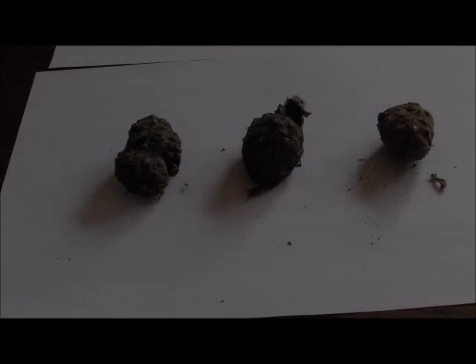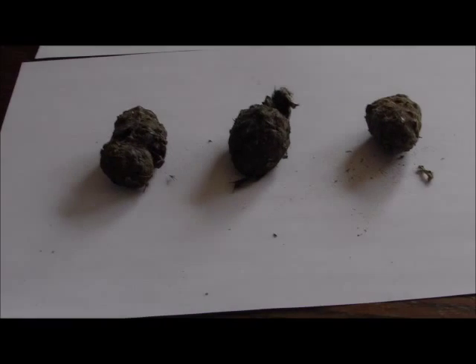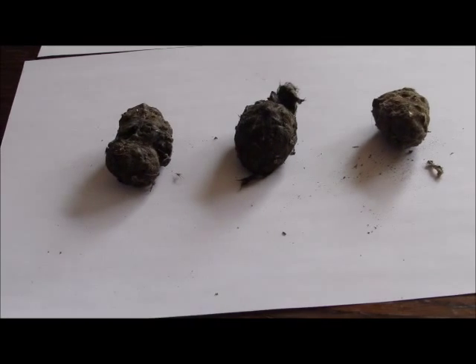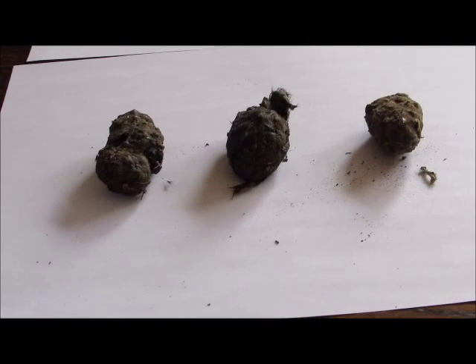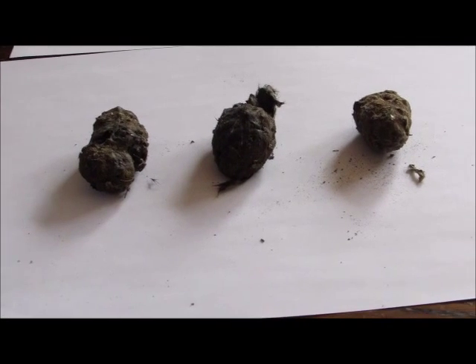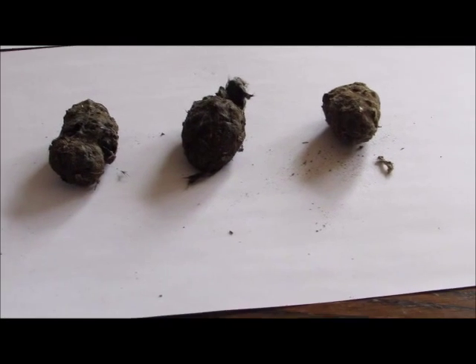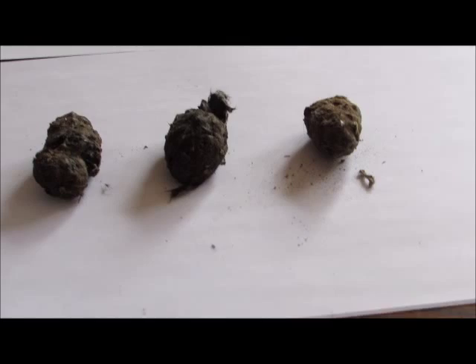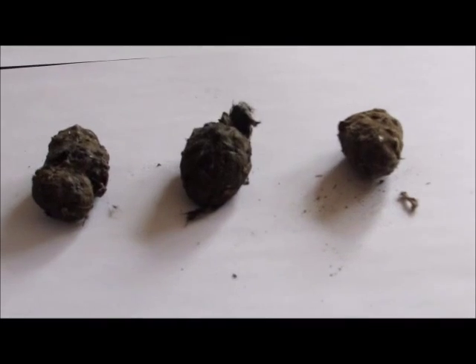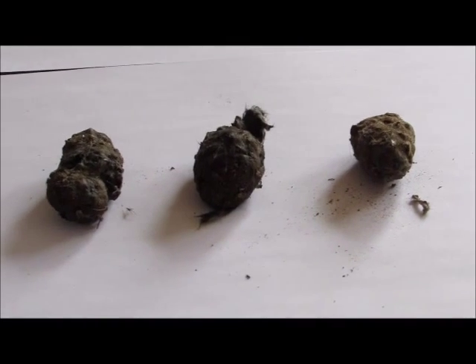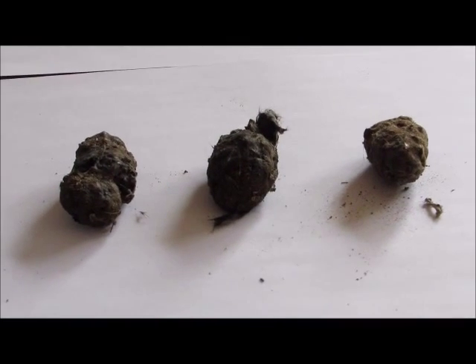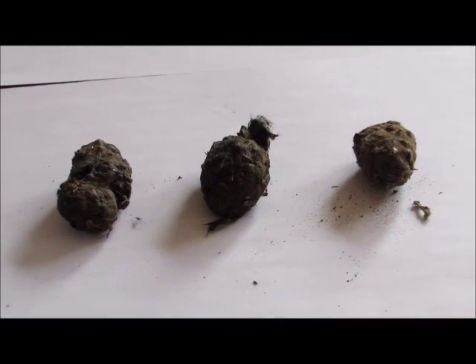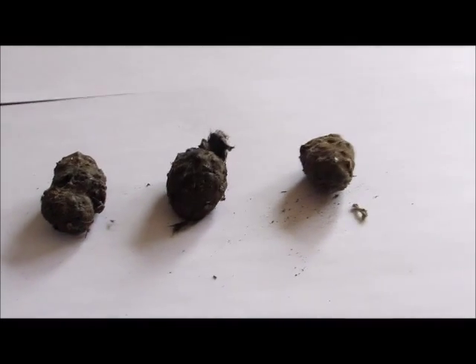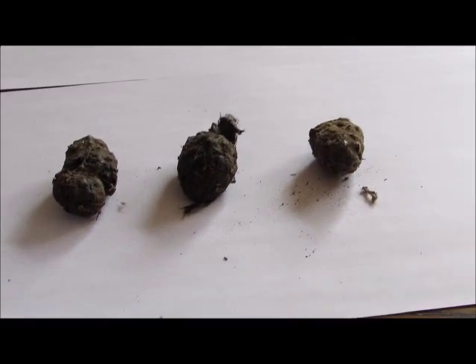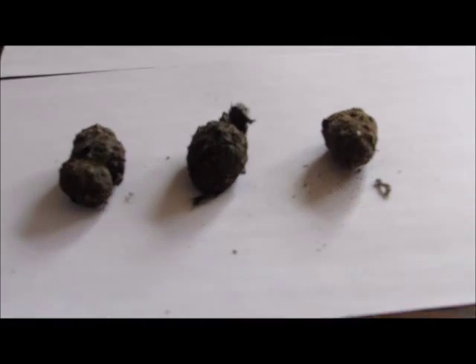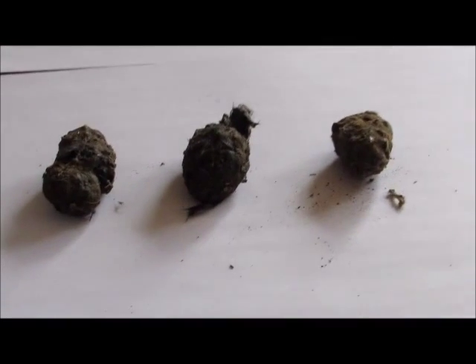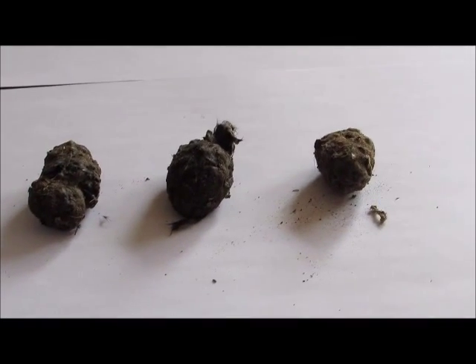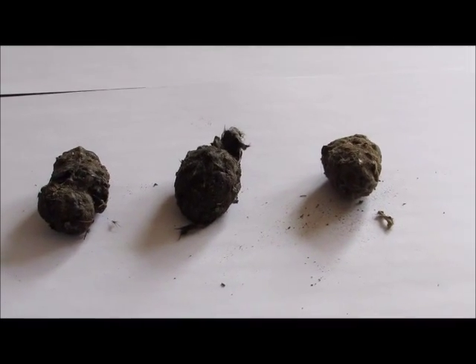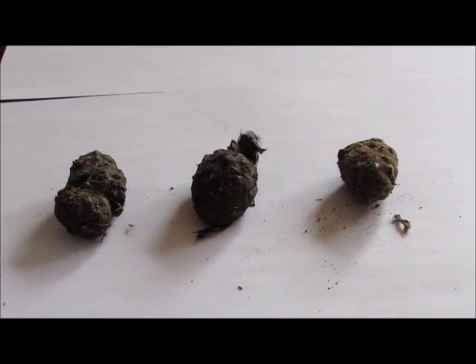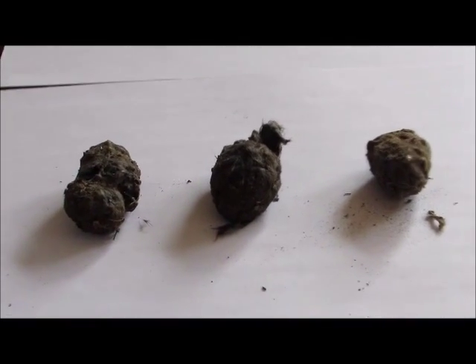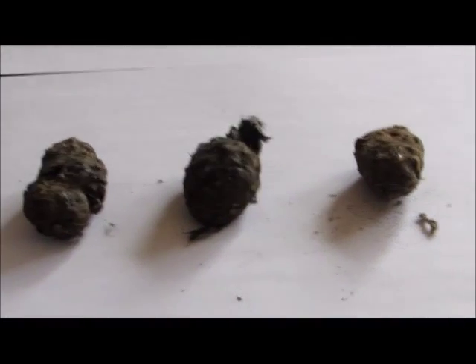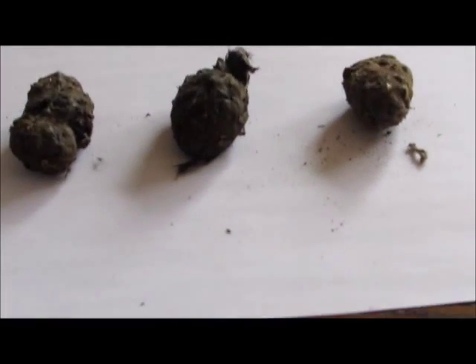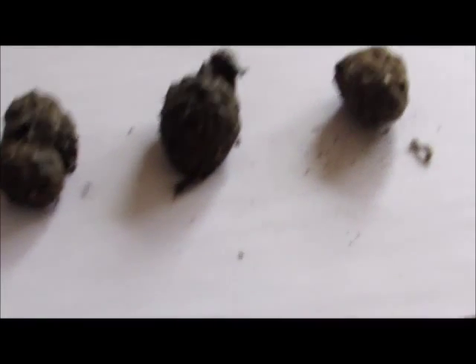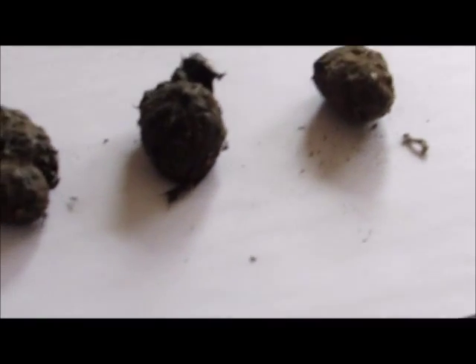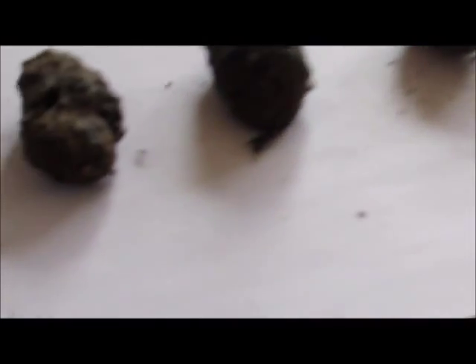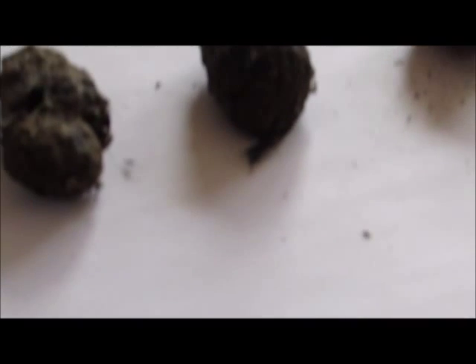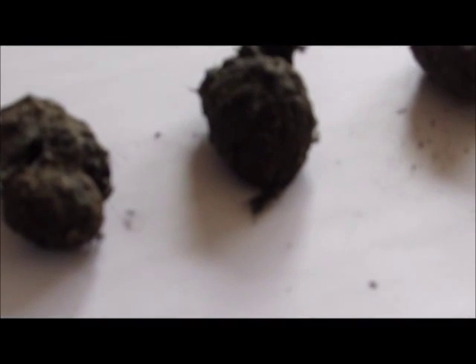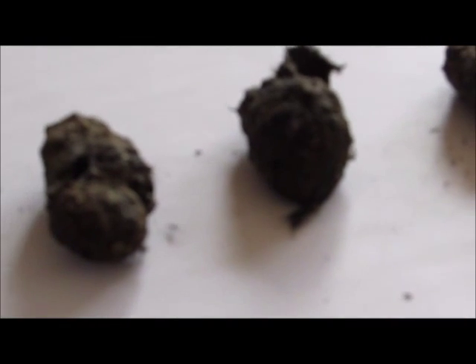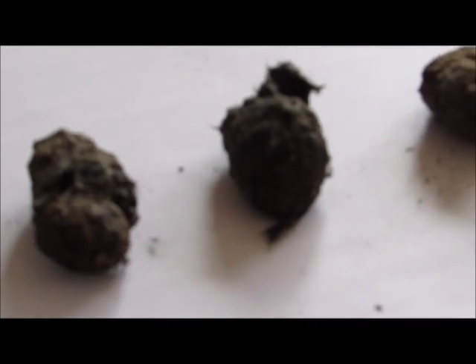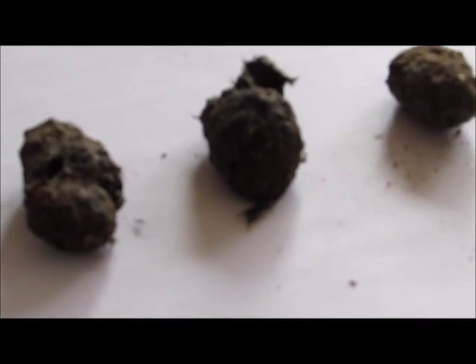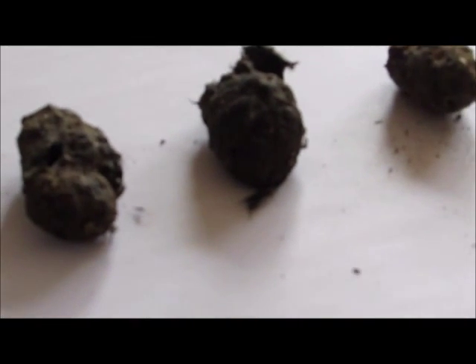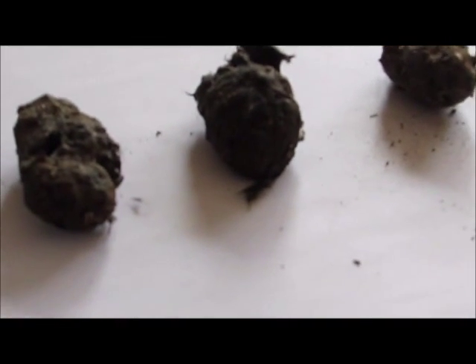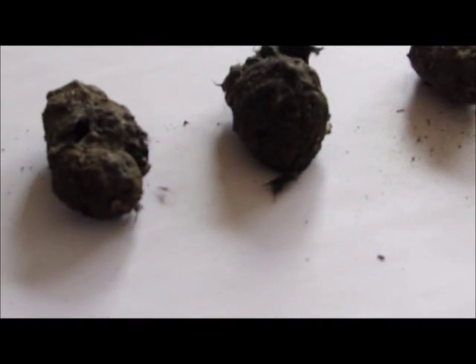Hey guys, Zach here. It's day 106 of my blog today, and today I'm going to be dissecting some owl pellets.